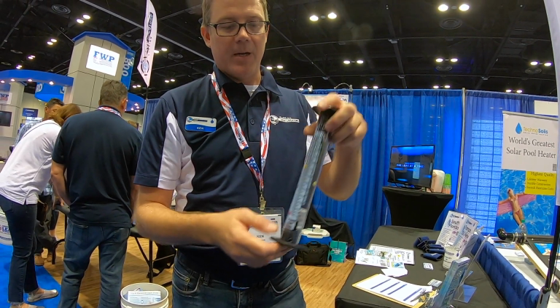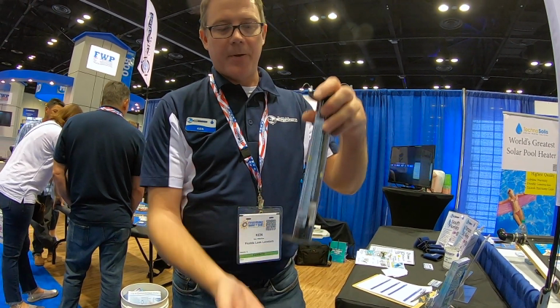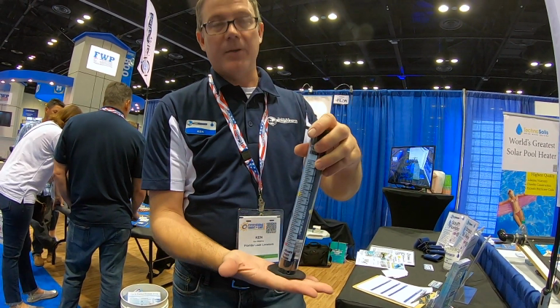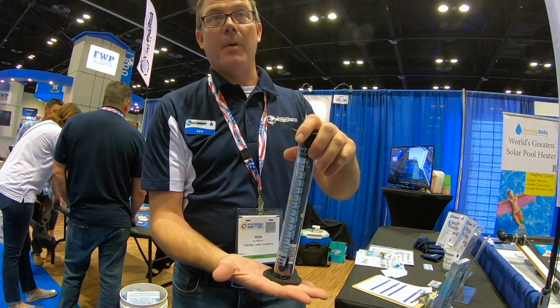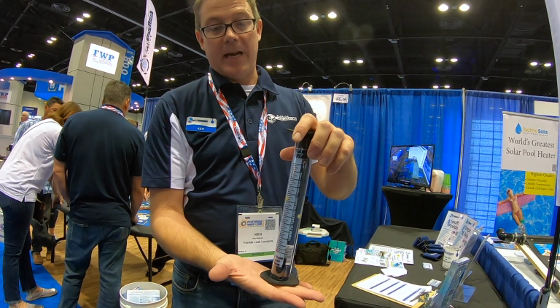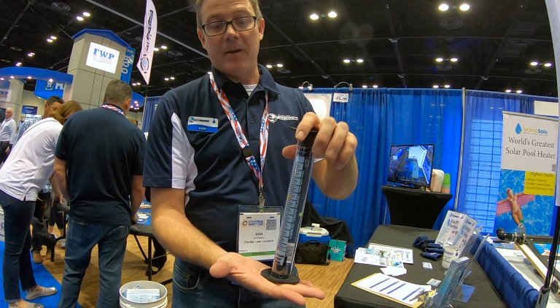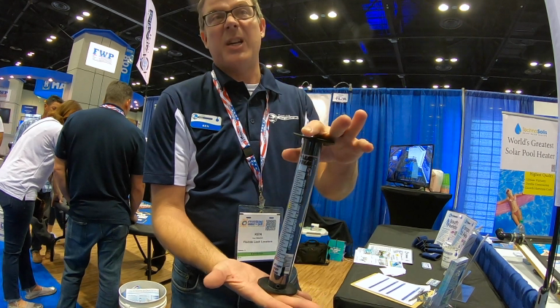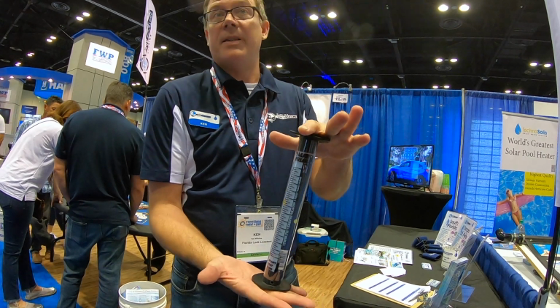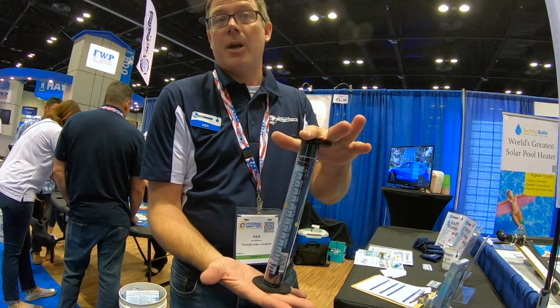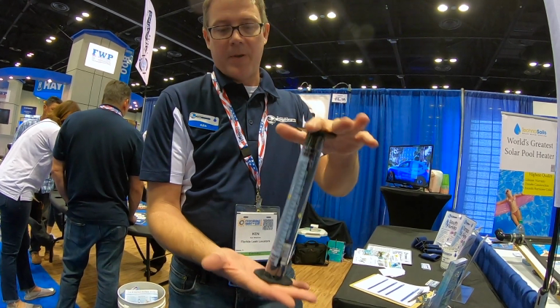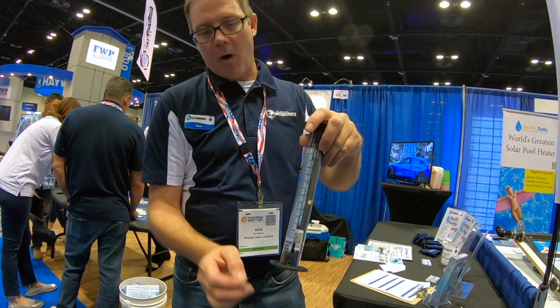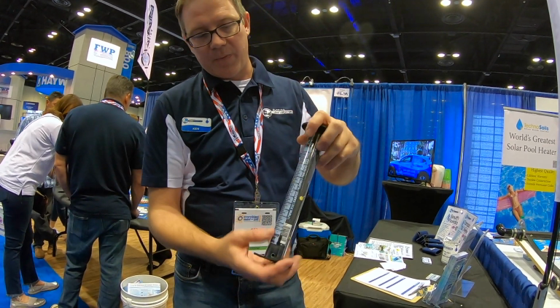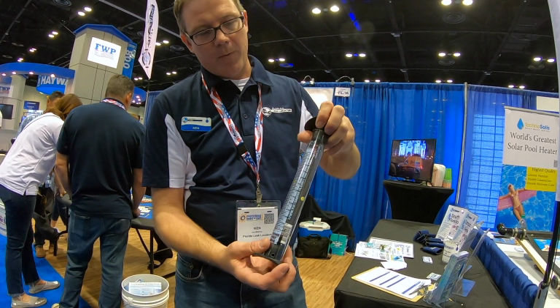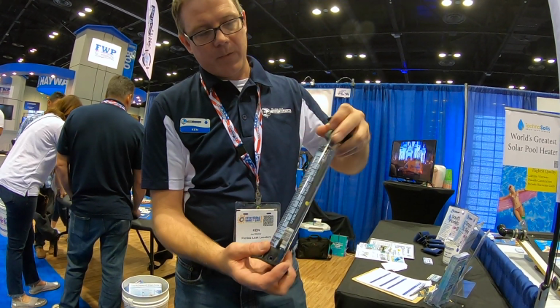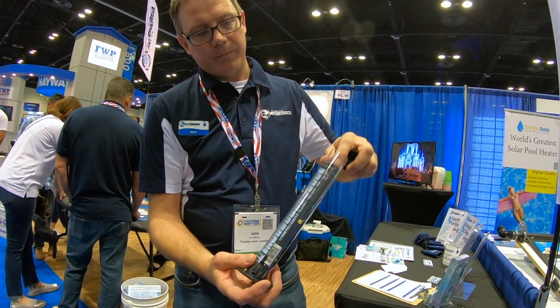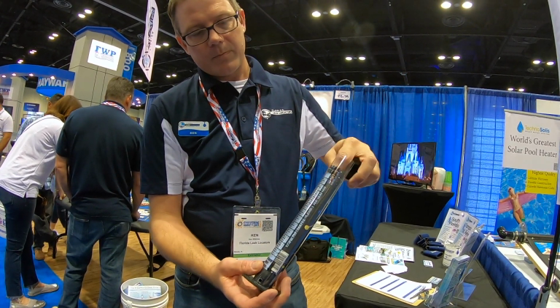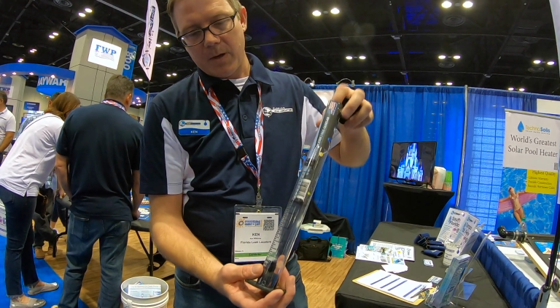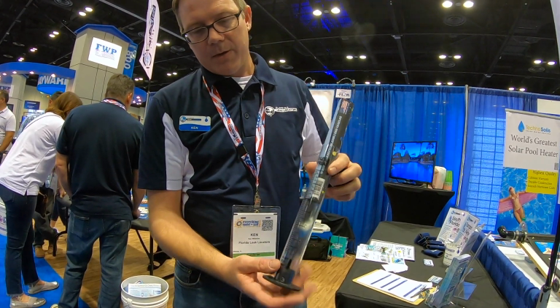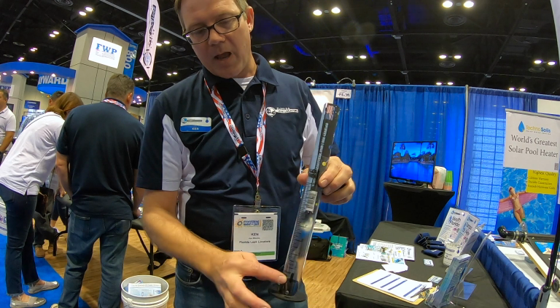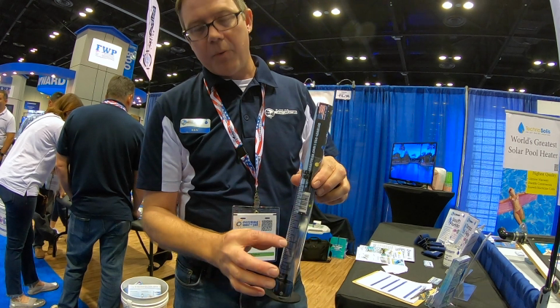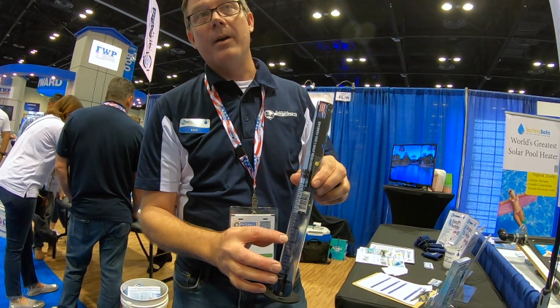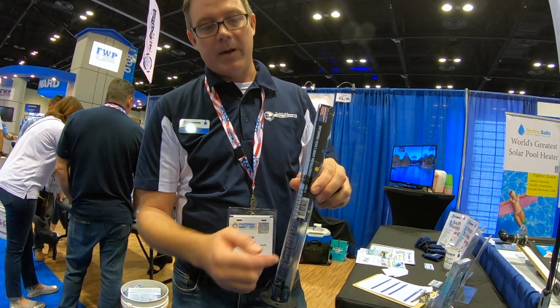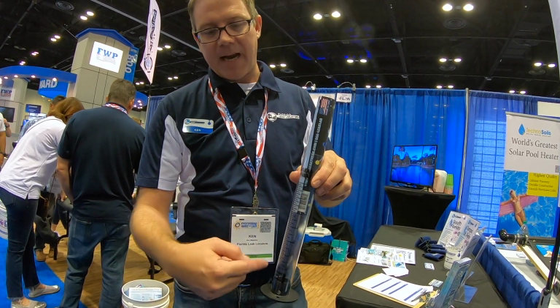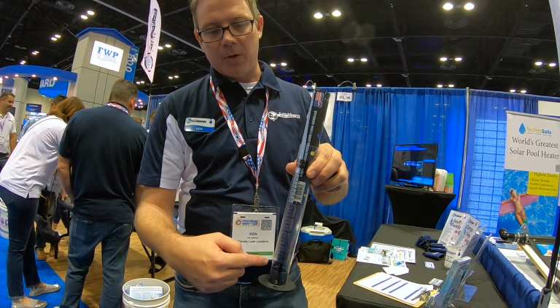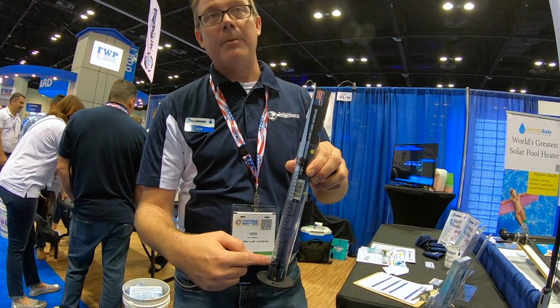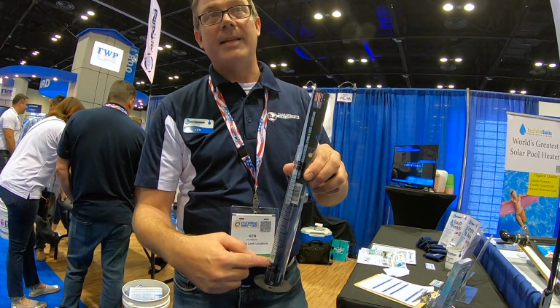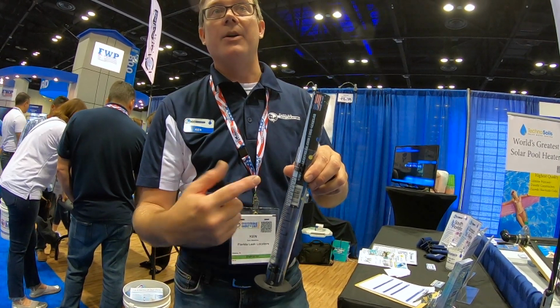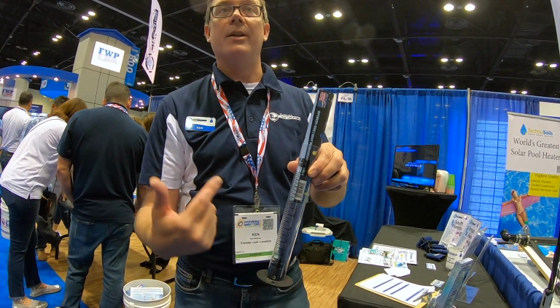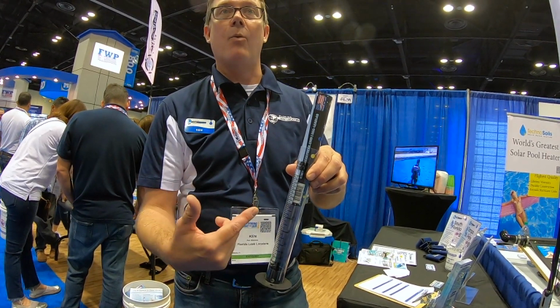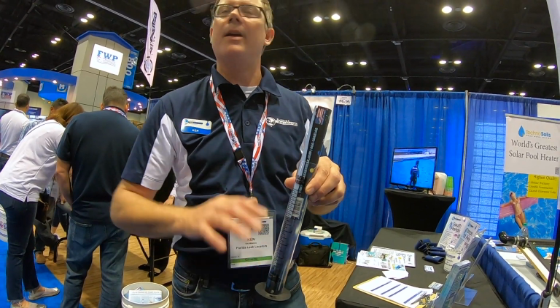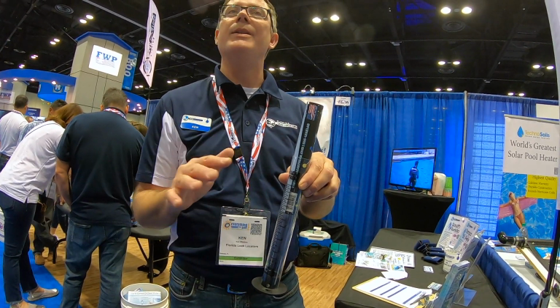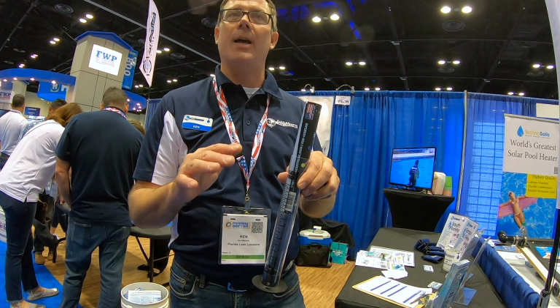So we put this on the inside of the first step, inside the skimmer. Water's going to fill to the level of the pool. Inside there's a little tablet — that tablet's going to change the color of the water to make it a lot easier to test.